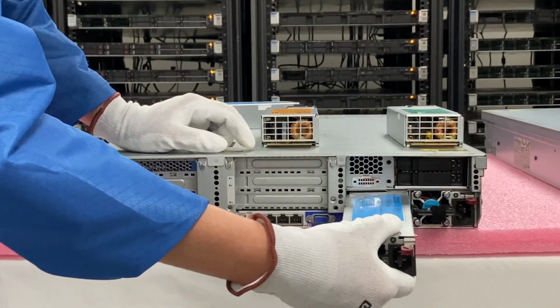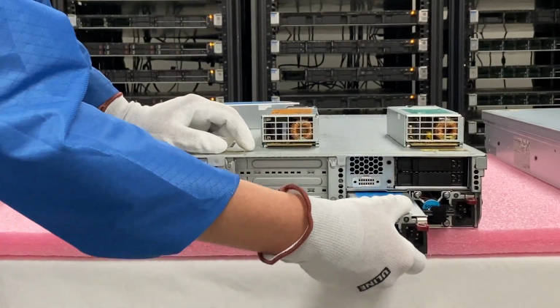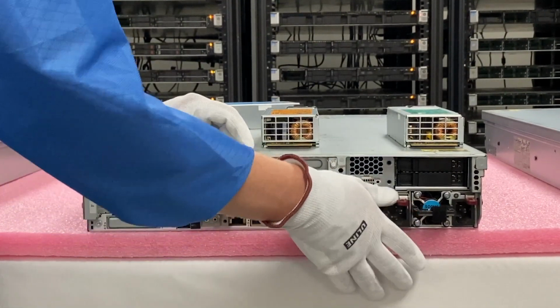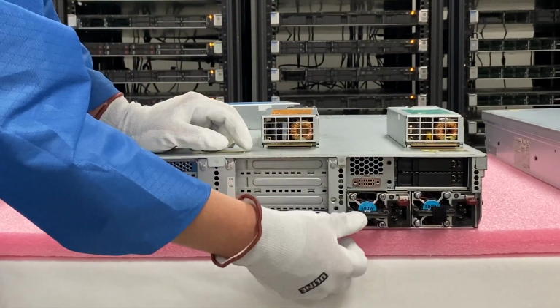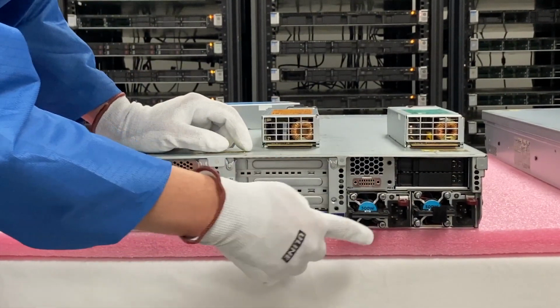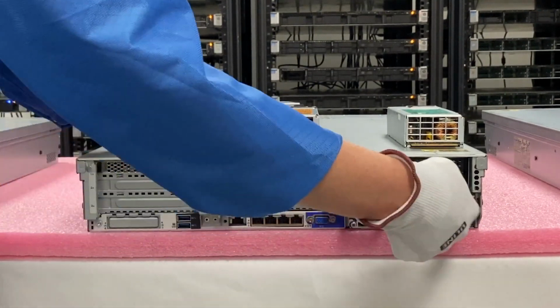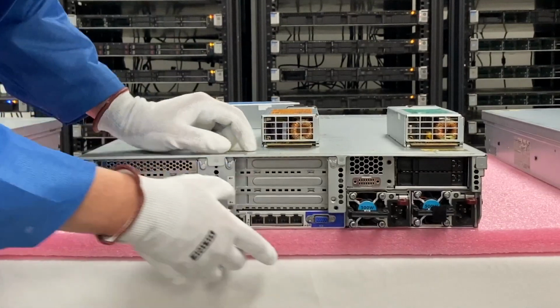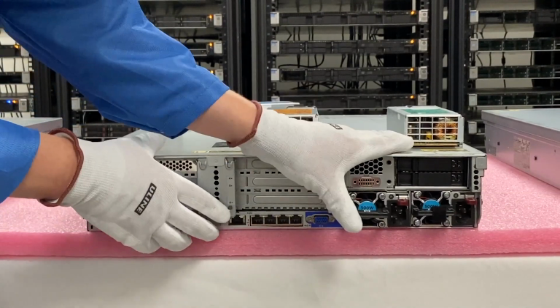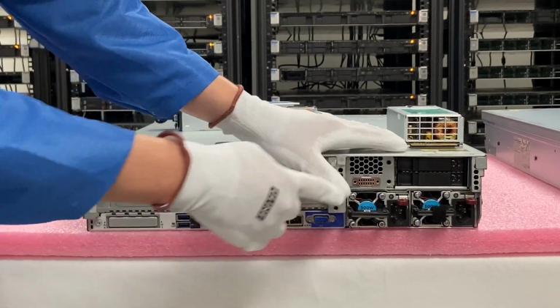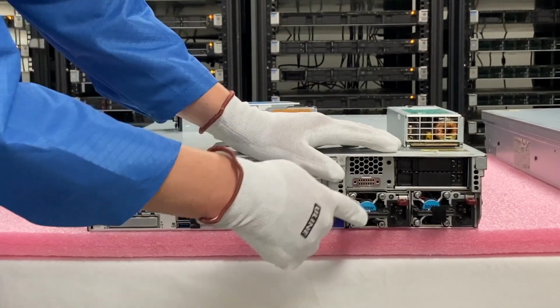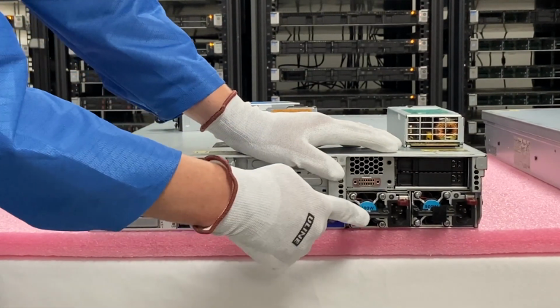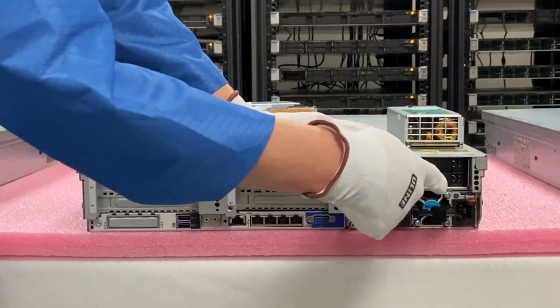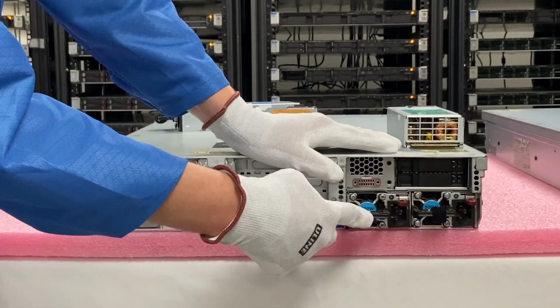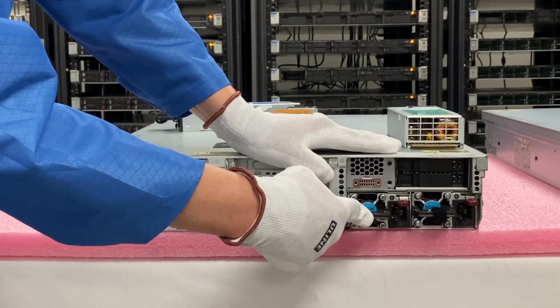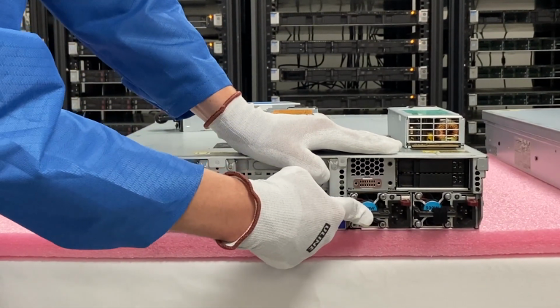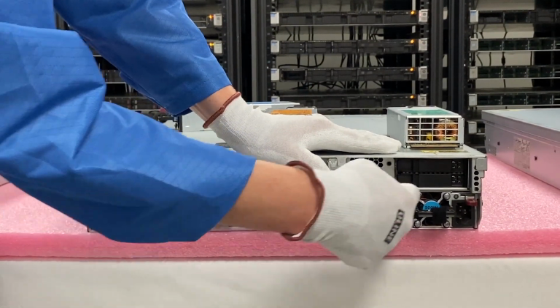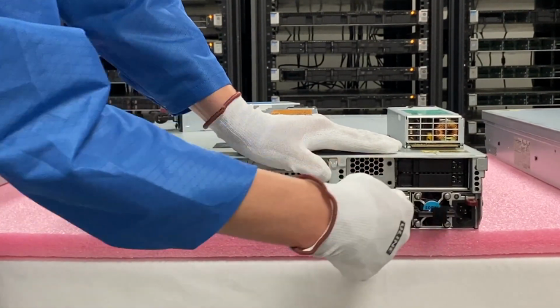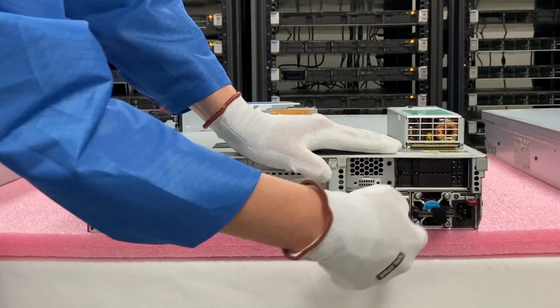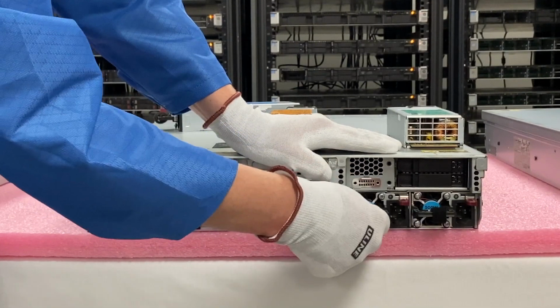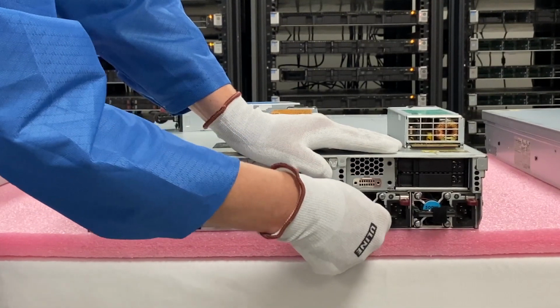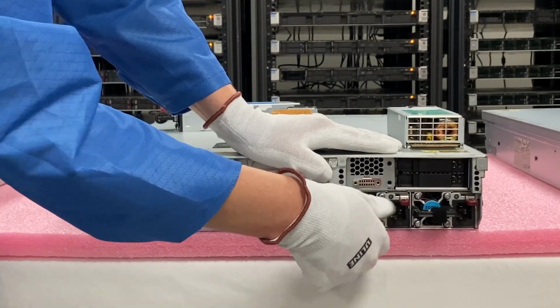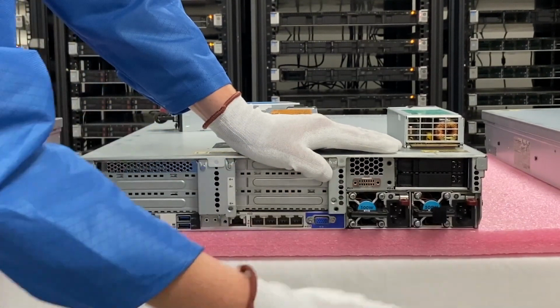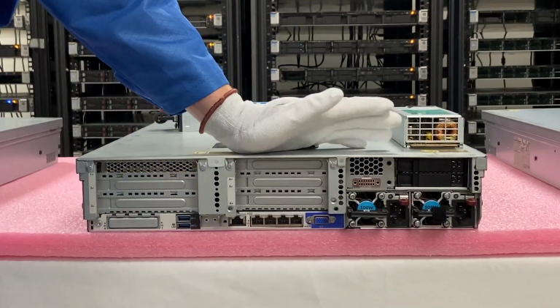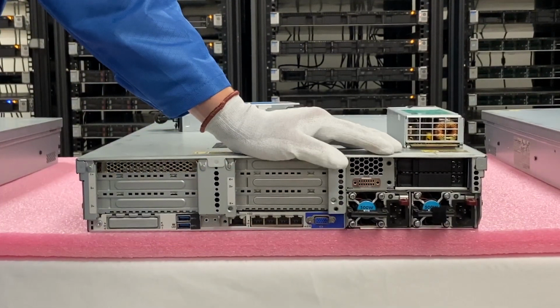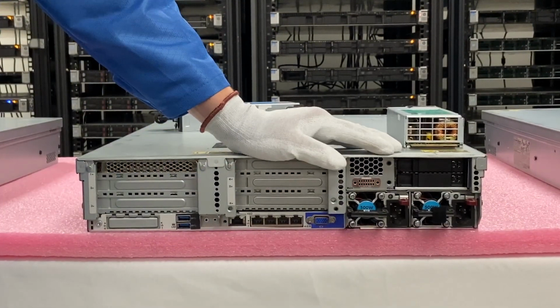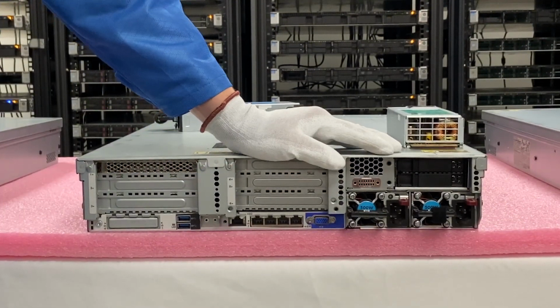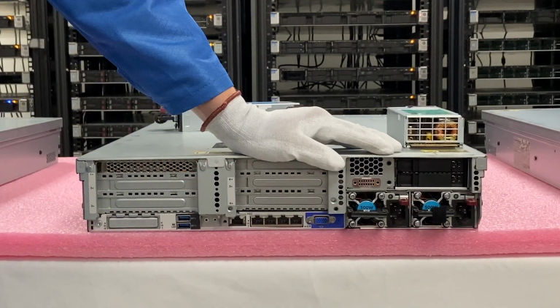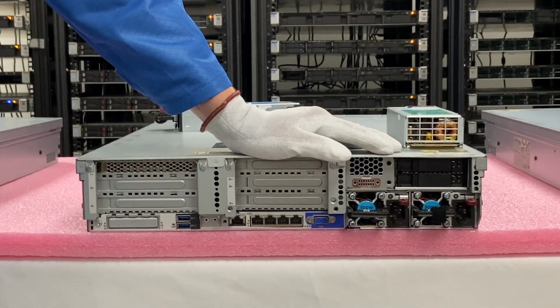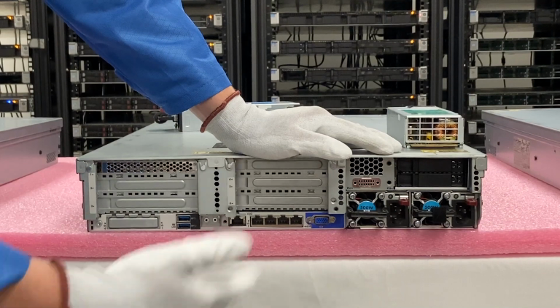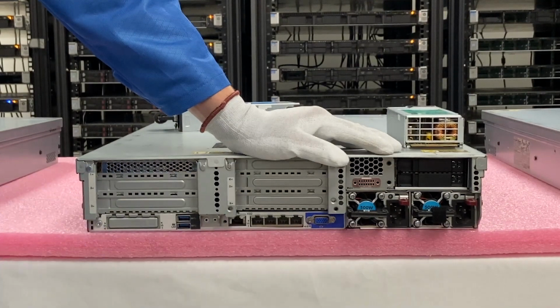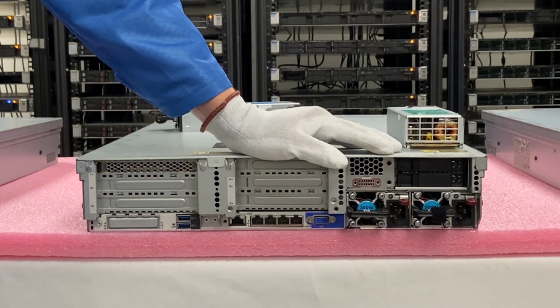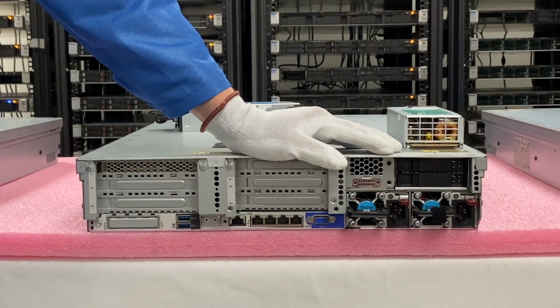Just make sure you have the right power supply and you match your wattage. When you get to this point, you'll notice it's not fully in — you just push it in and it'll click into place, and now it's firmly locked in. A very easy install, one of the quickest videos in the series.